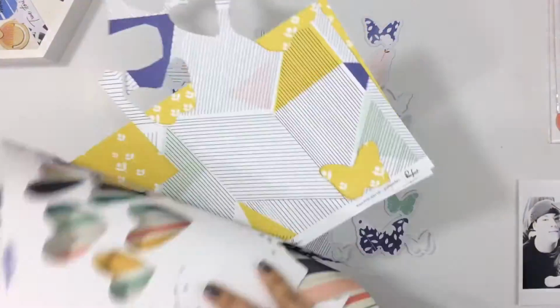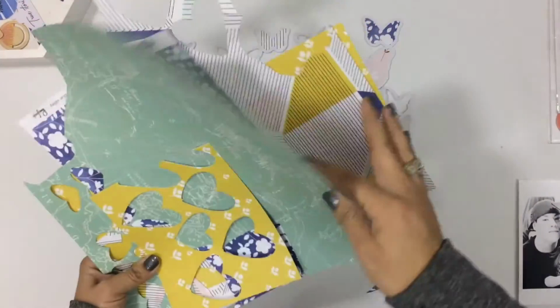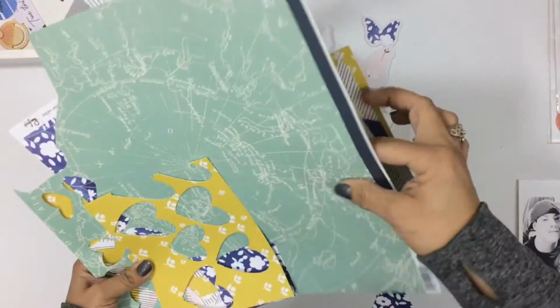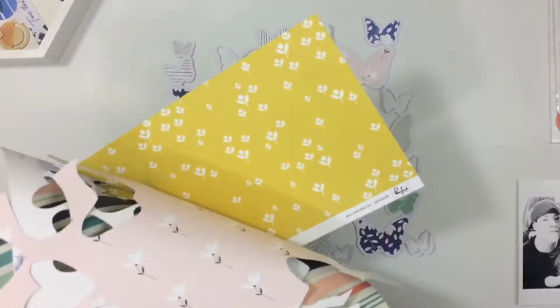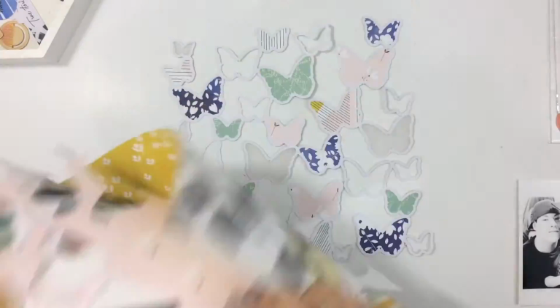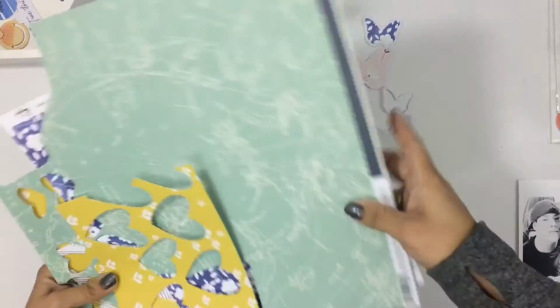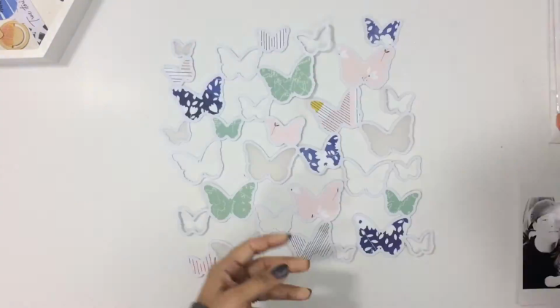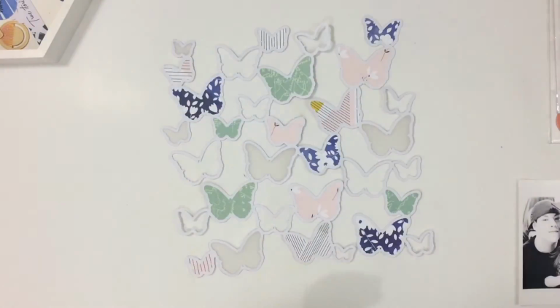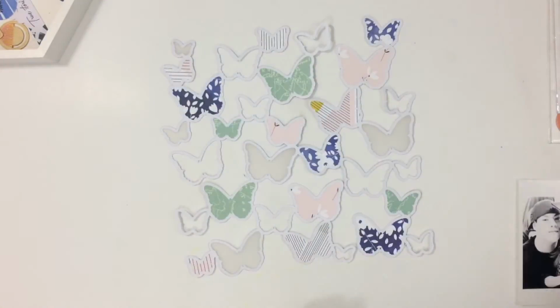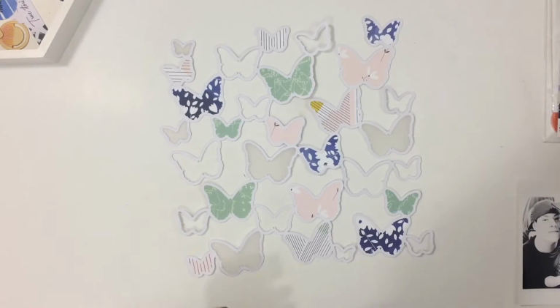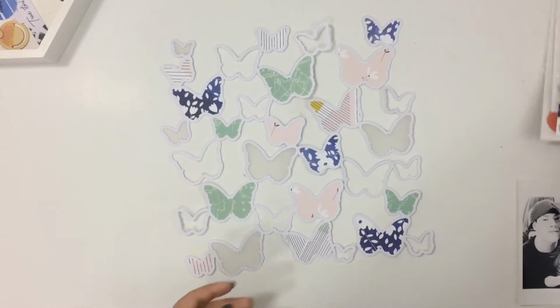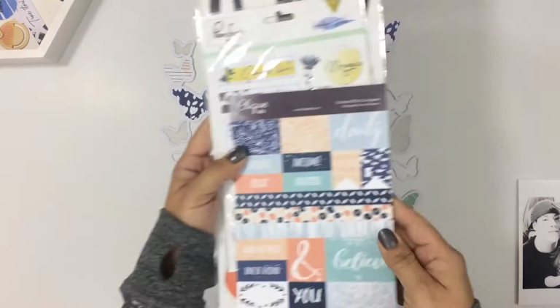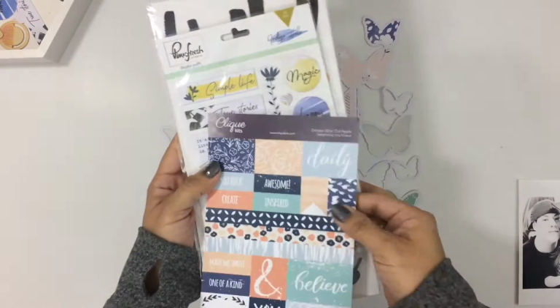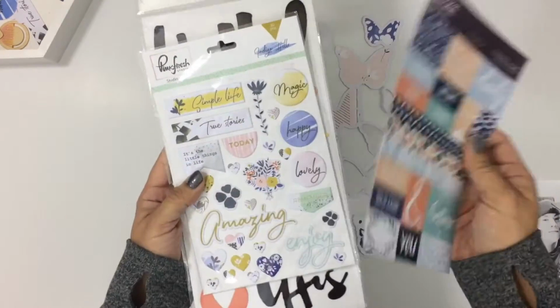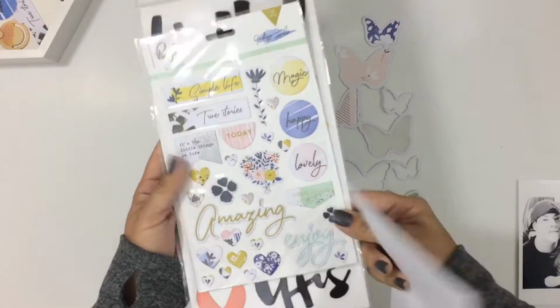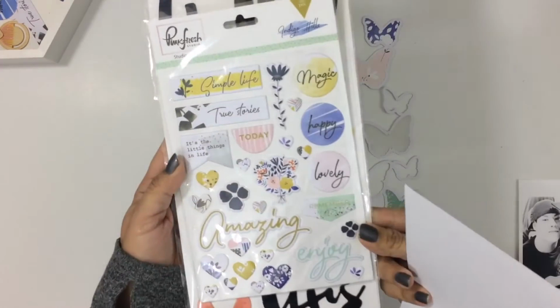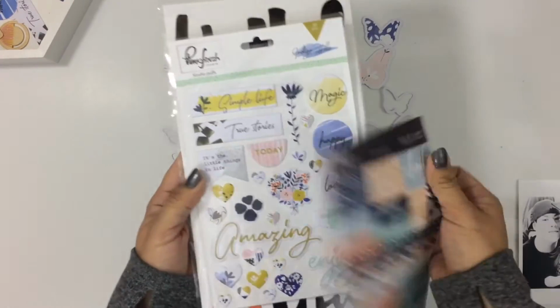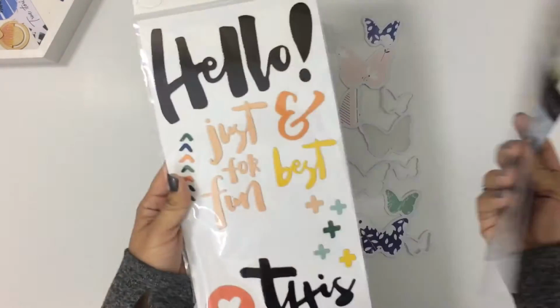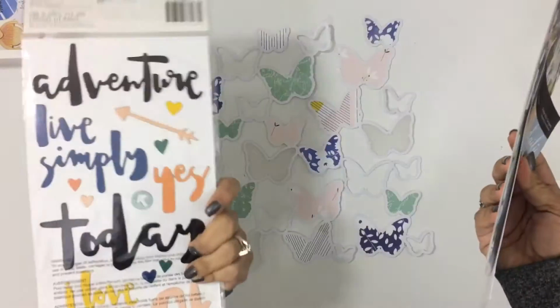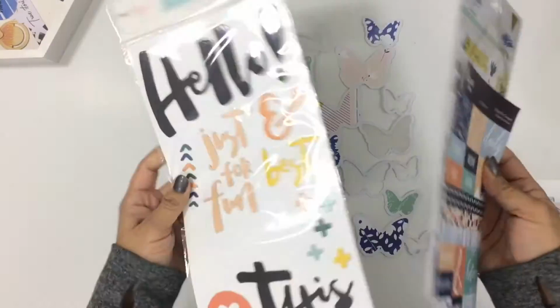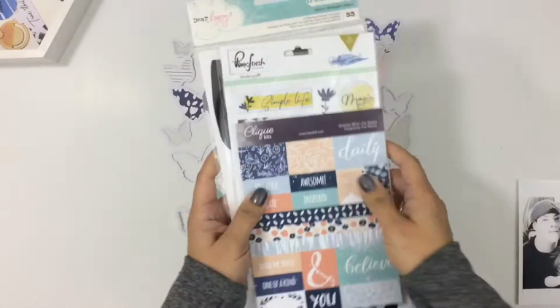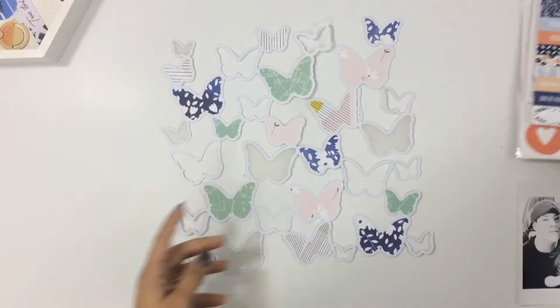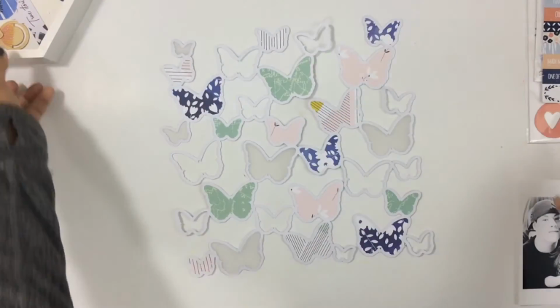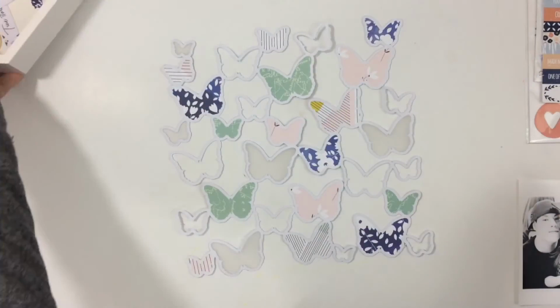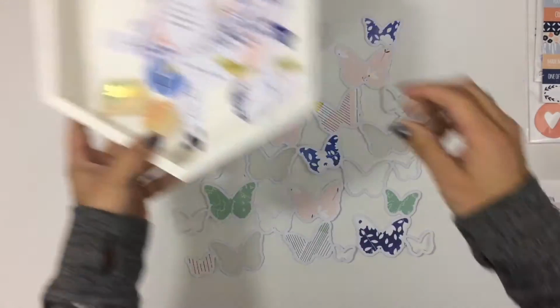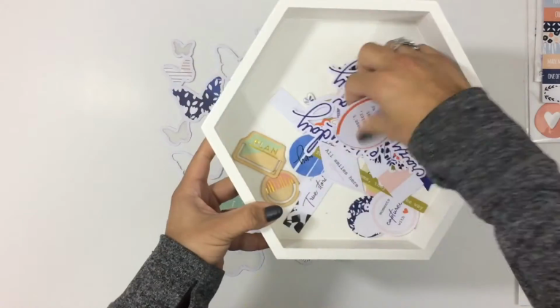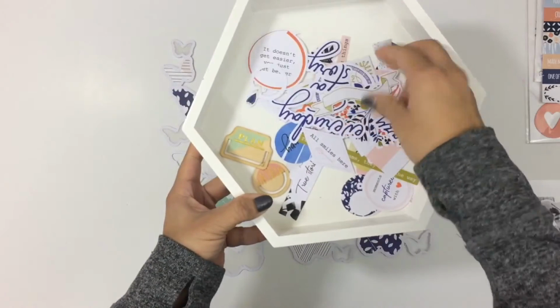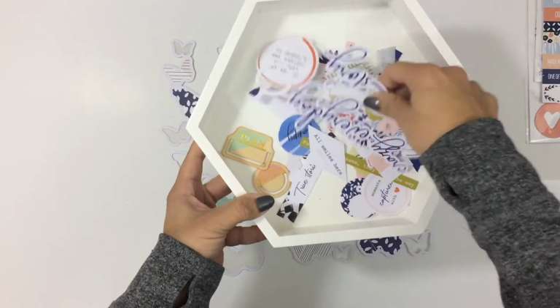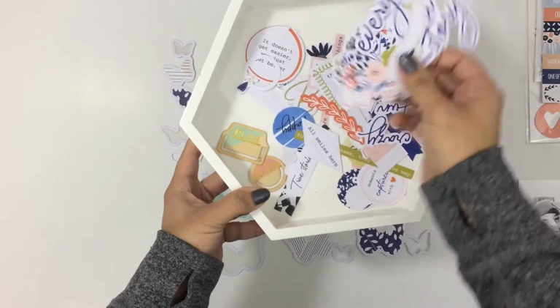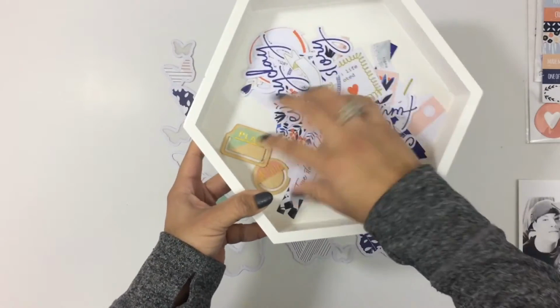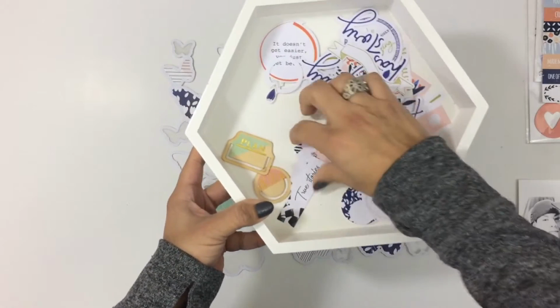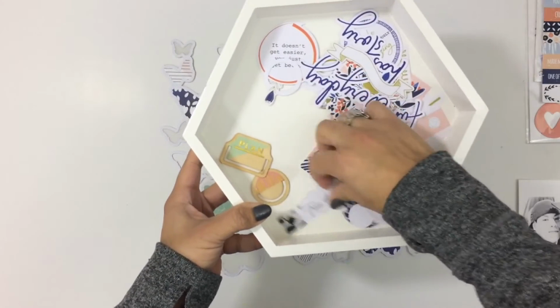Here are the papers that I'm going to be using — these are all the papers I have left of the kit — and then some of the embellishments, and a couple embellishments from my stash that I pulled out. And here's some die cut pieces.